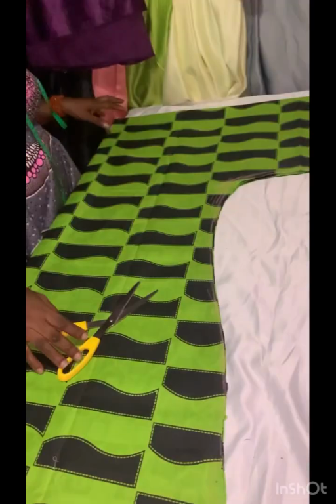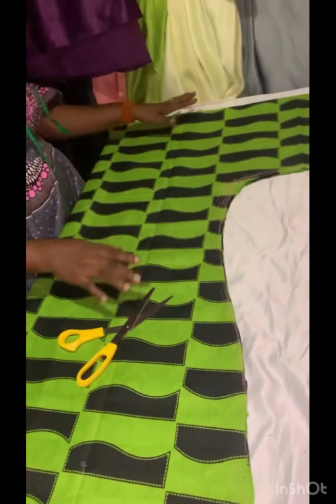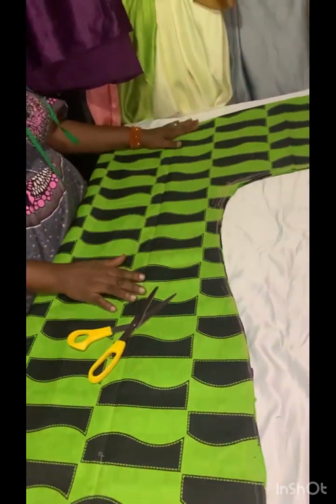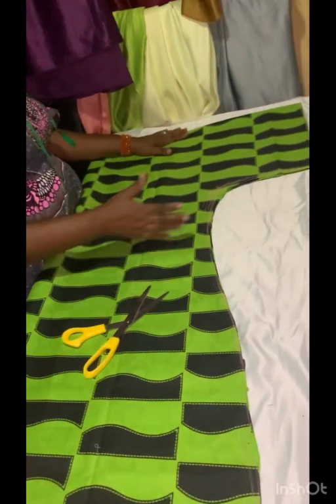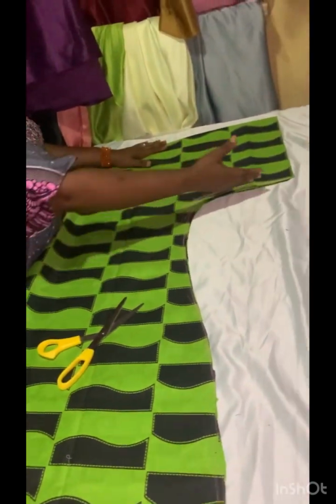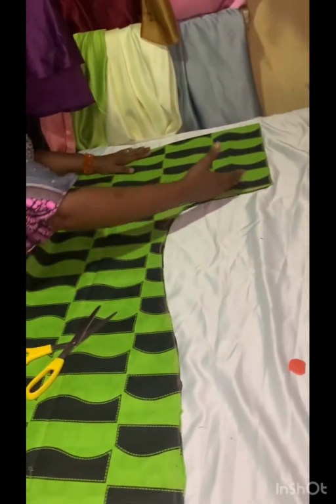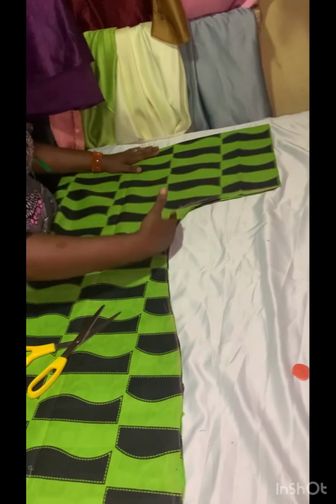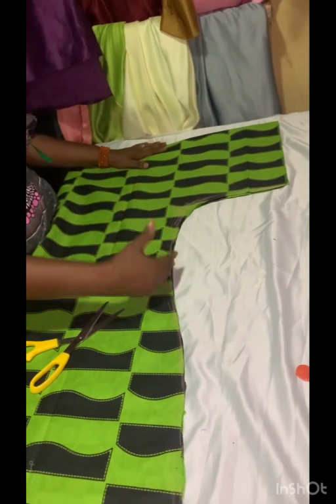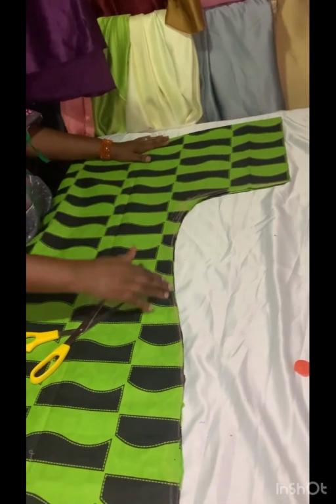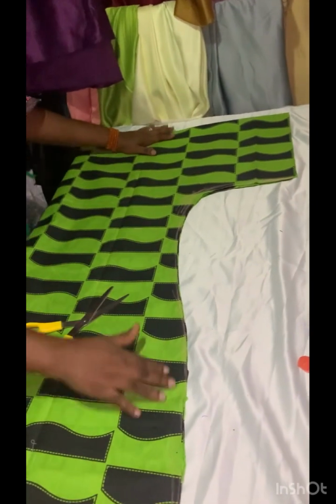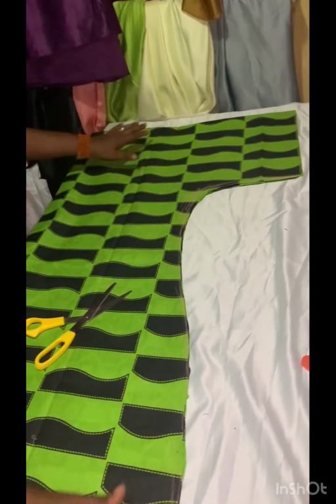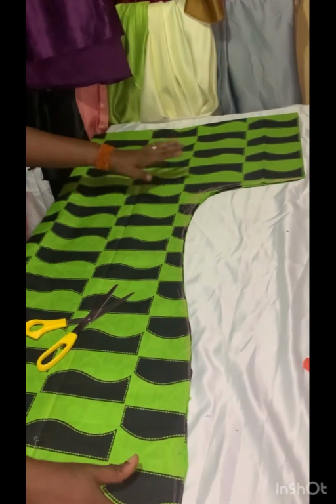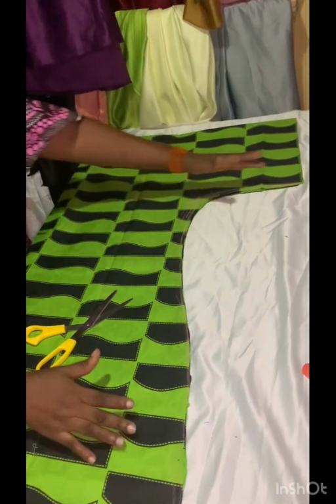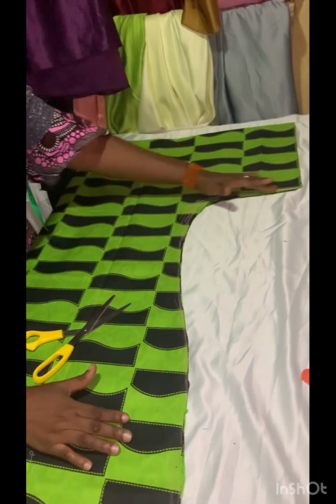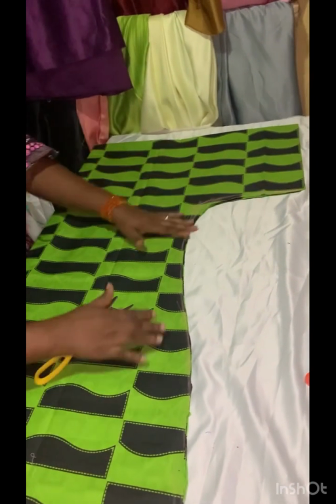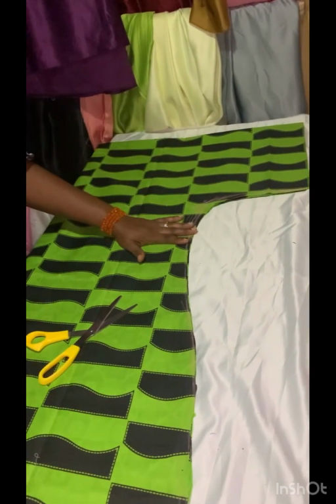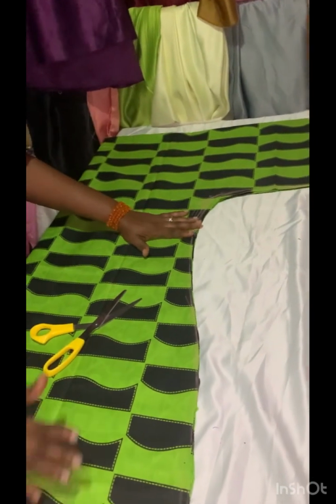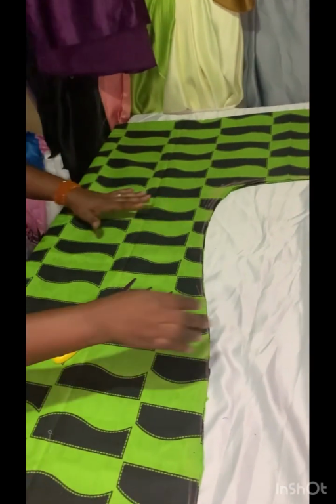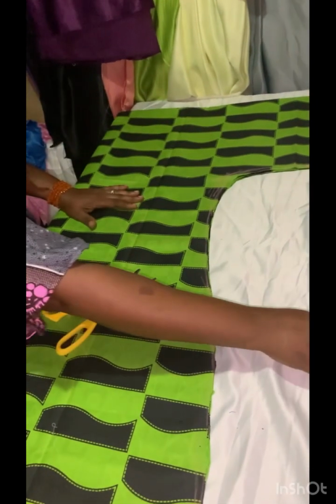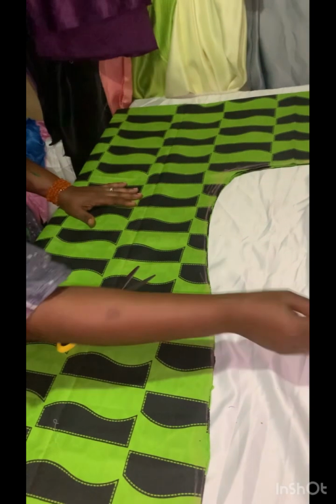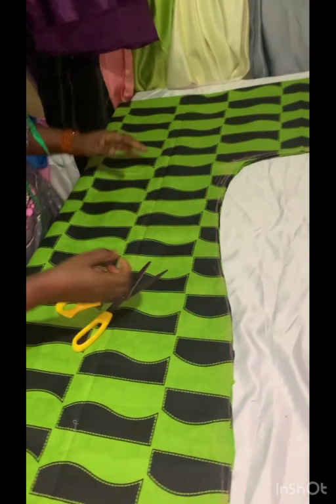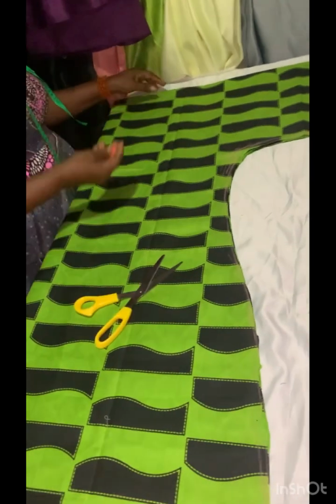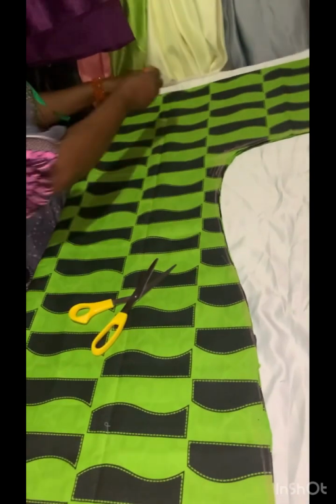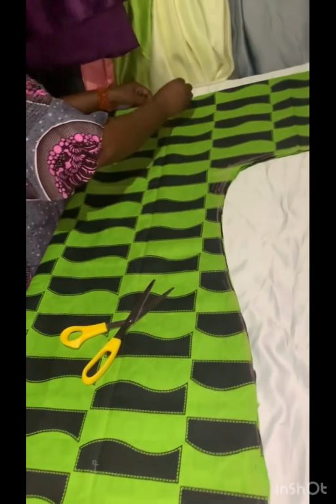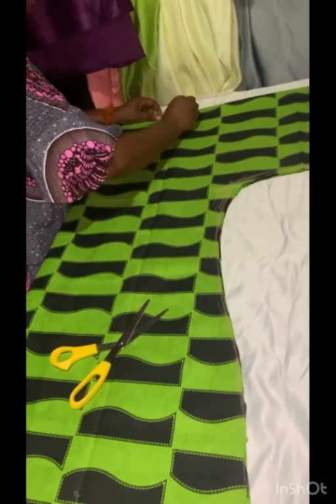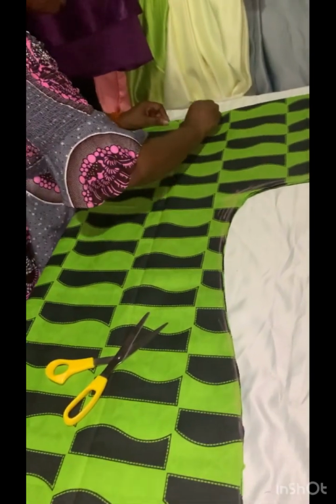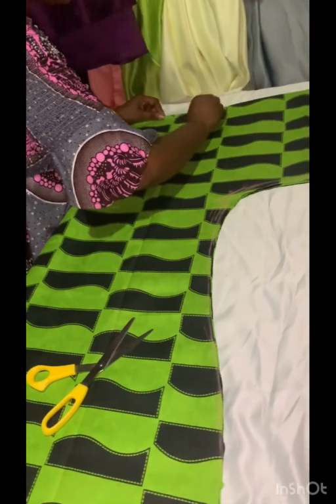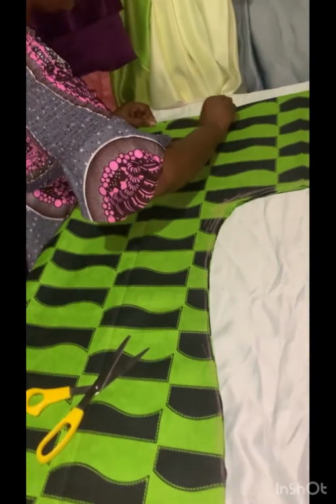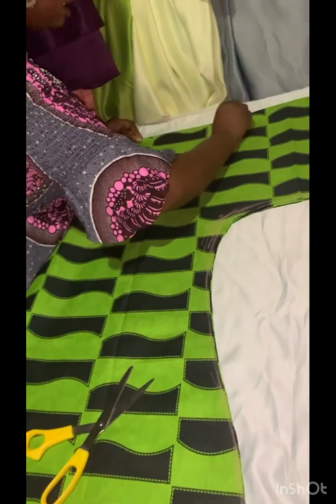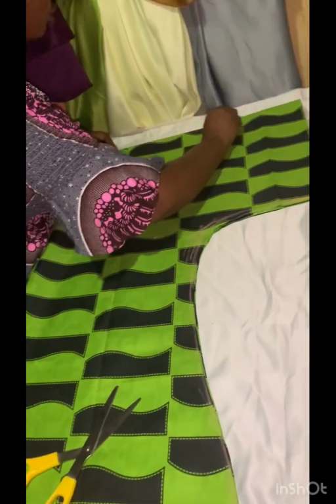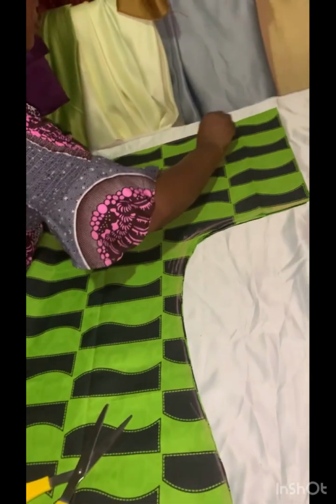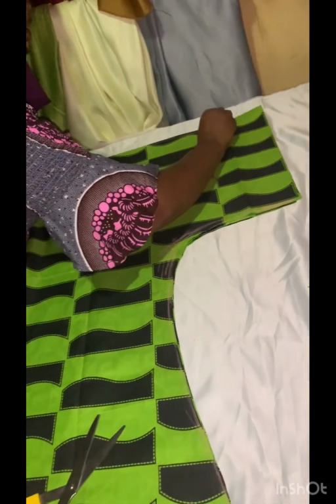Now that I've cut everything out — I've cut out the shape from the sleeve here downward — what I'm going to do is put a half inch to this side to open this piece.